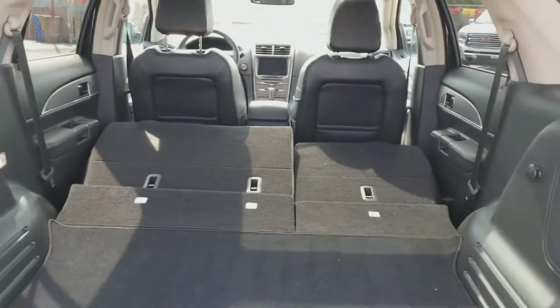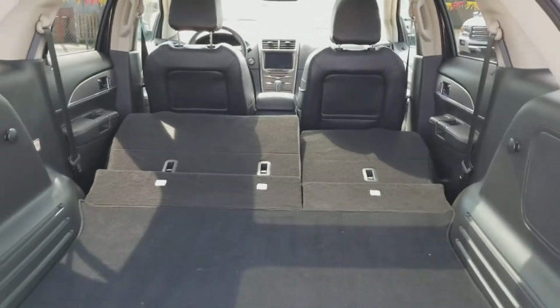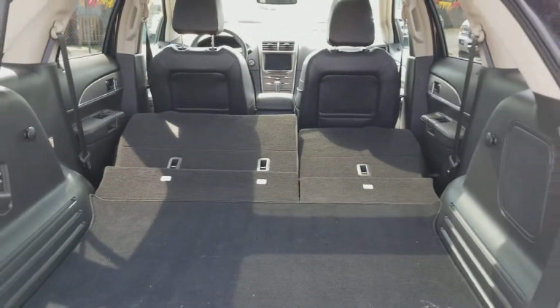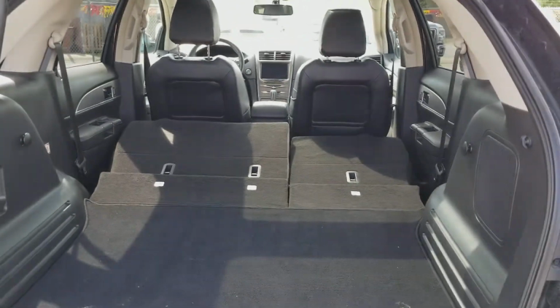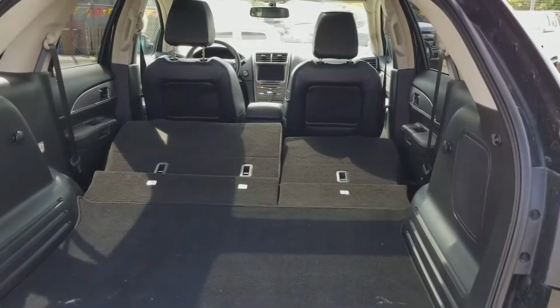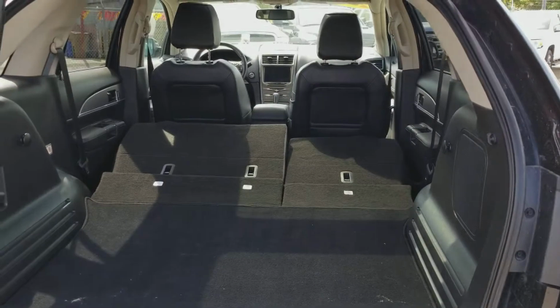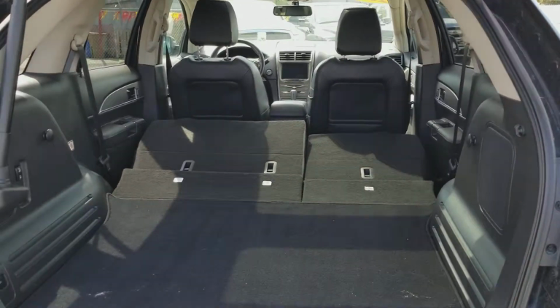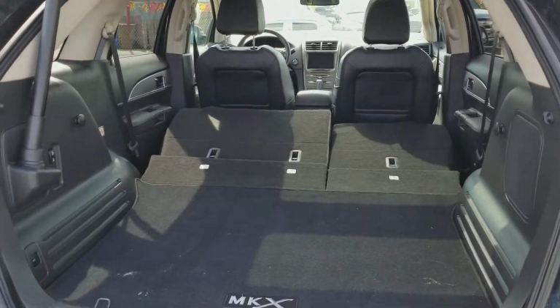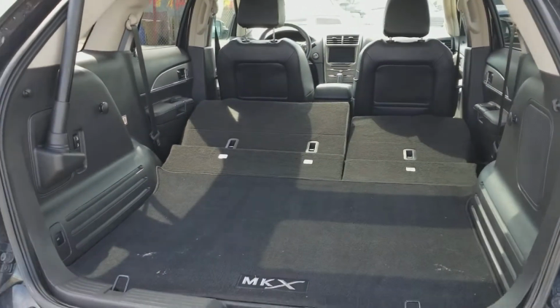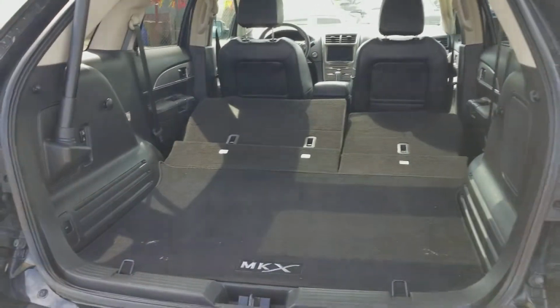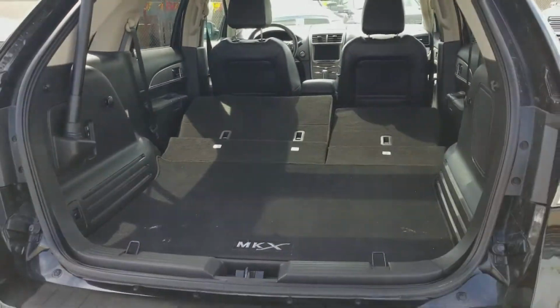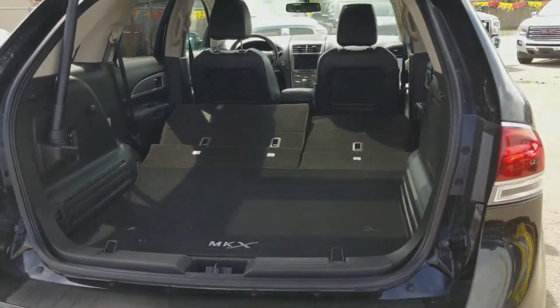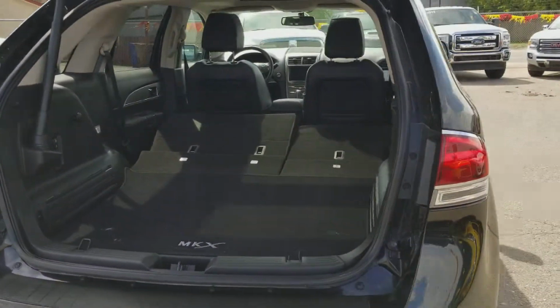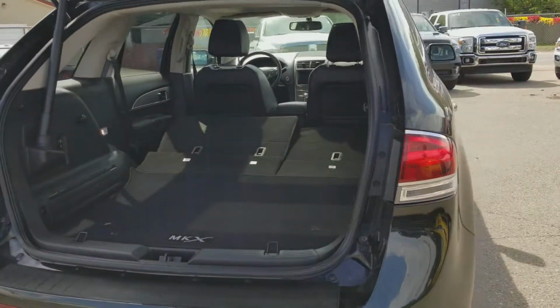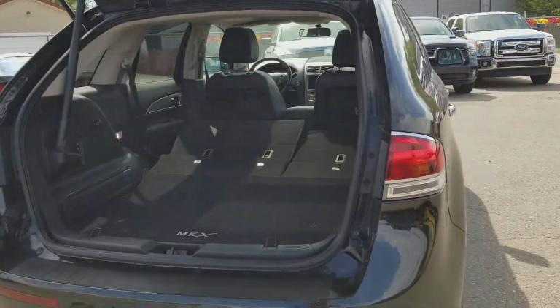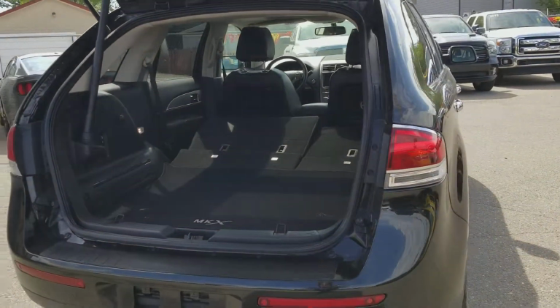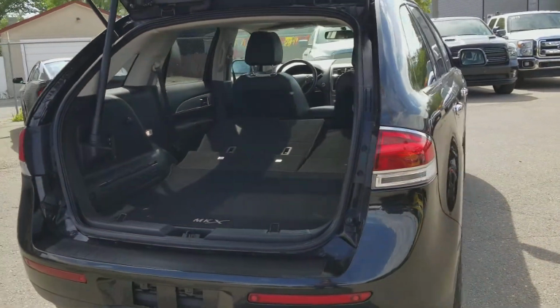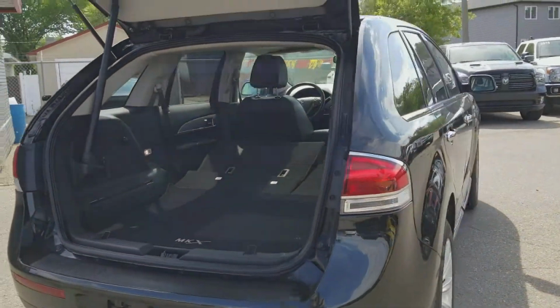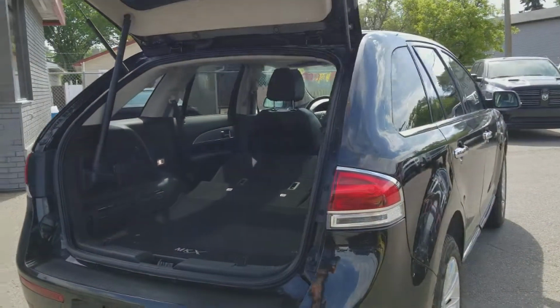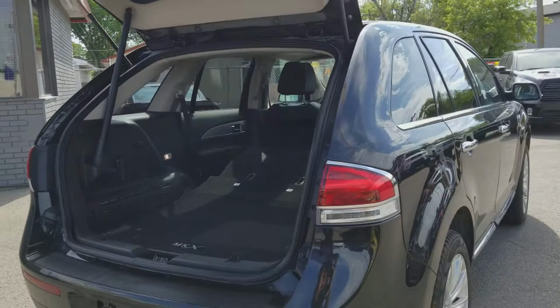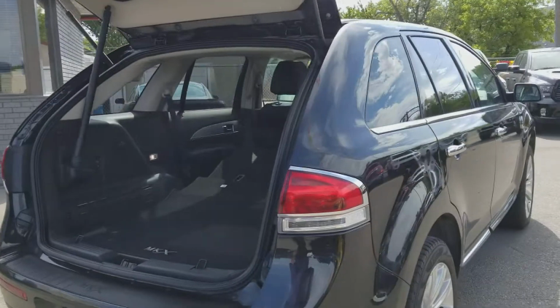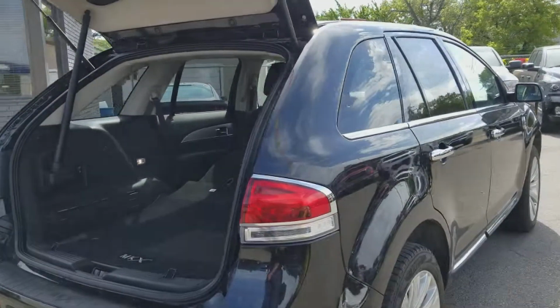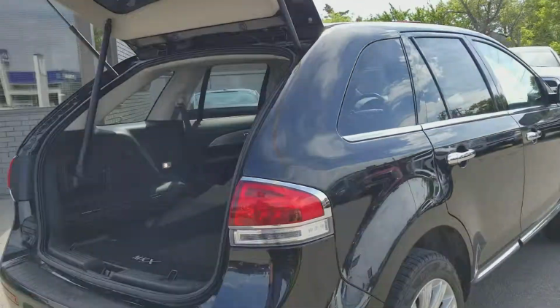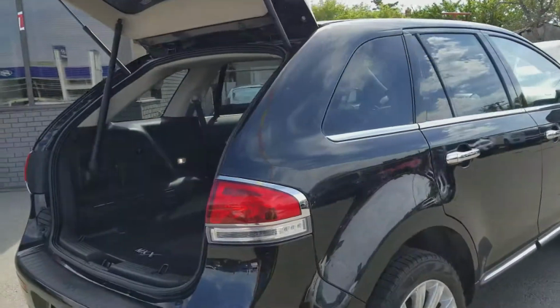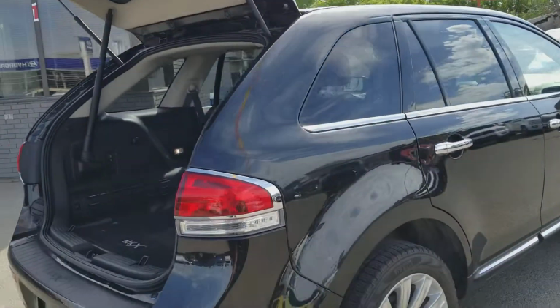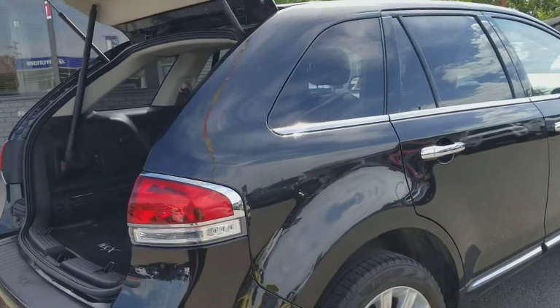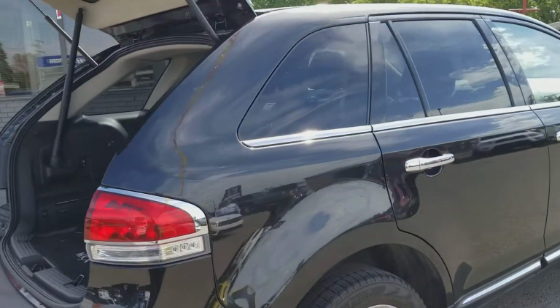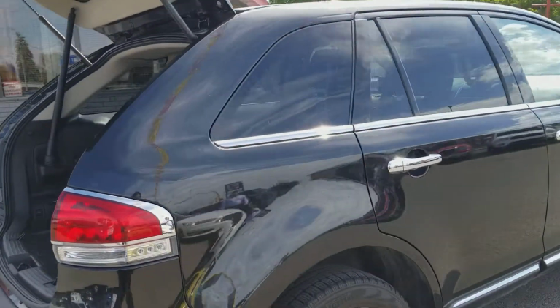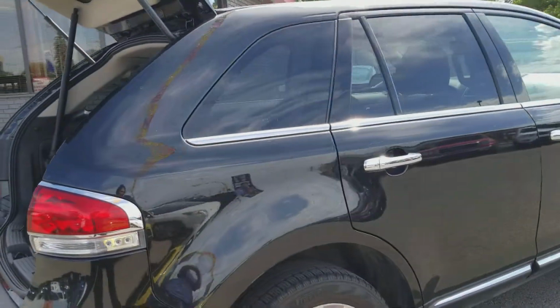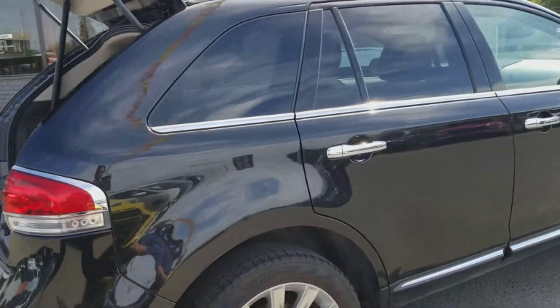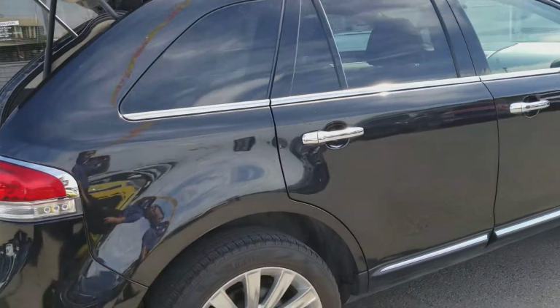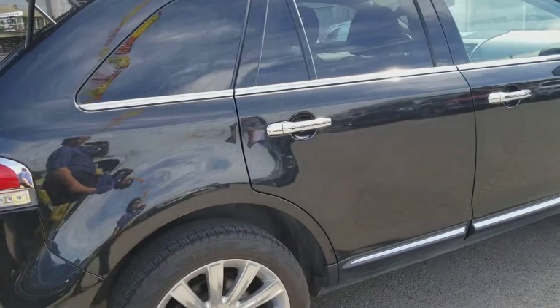The upgrade THX surround sound. This vehicle has also got your front and rear parking sensors with remote start built into it.